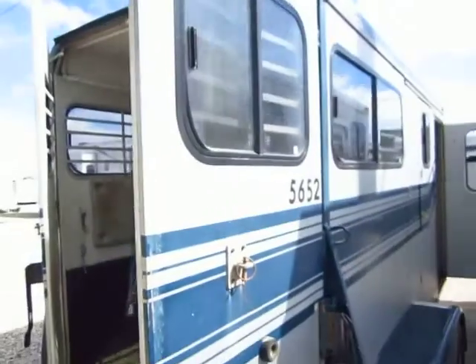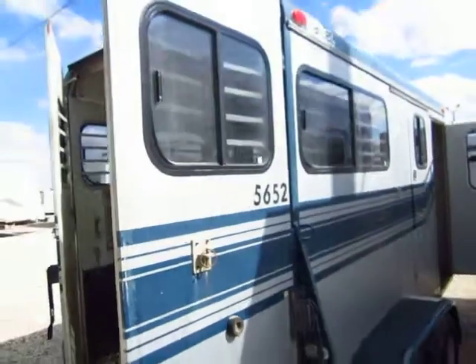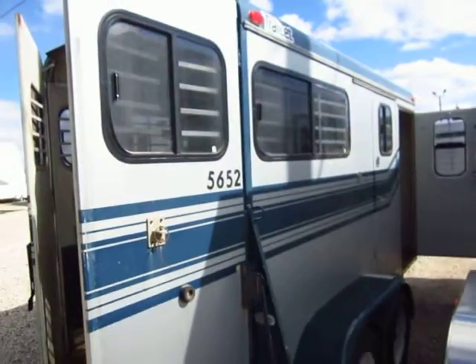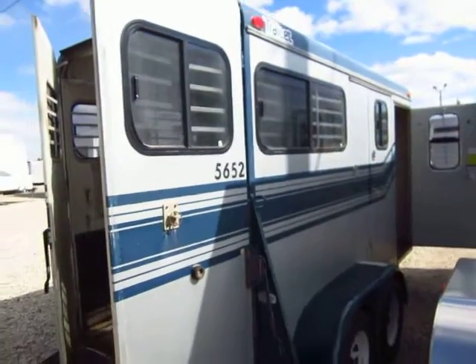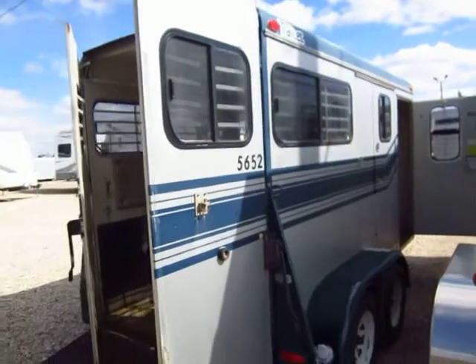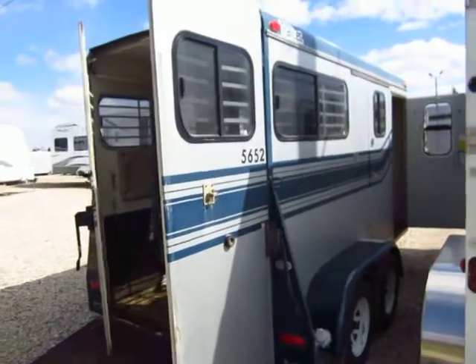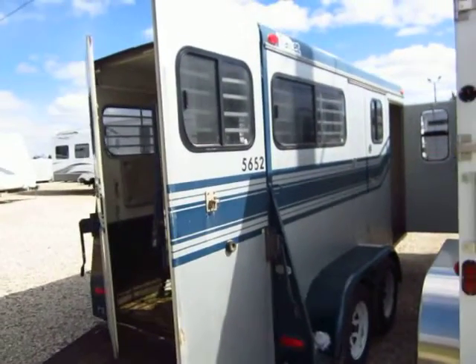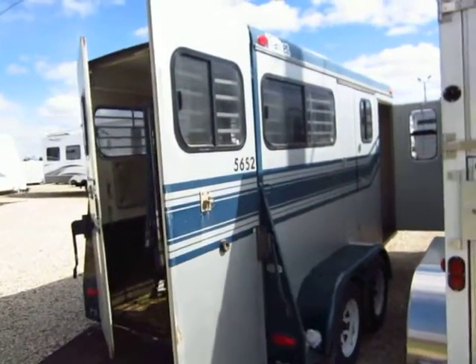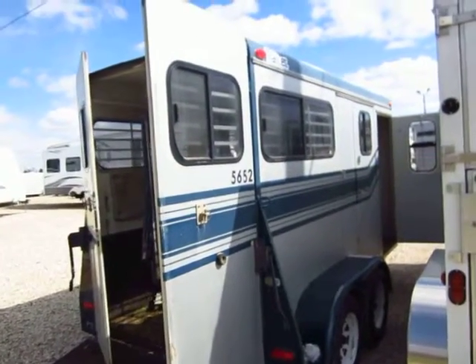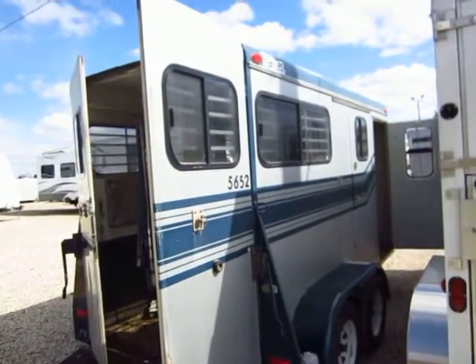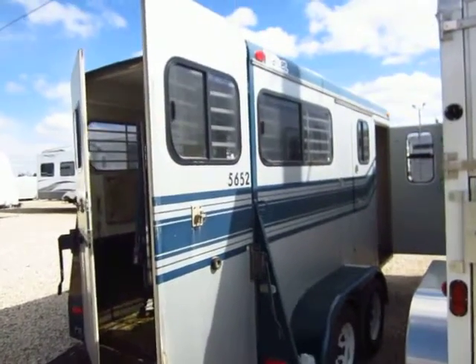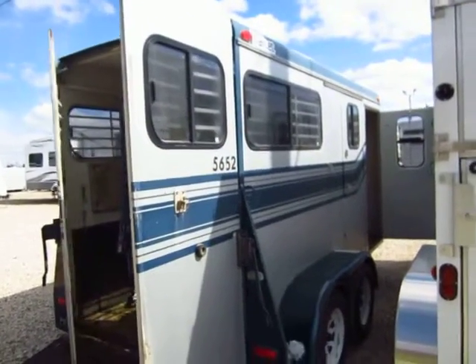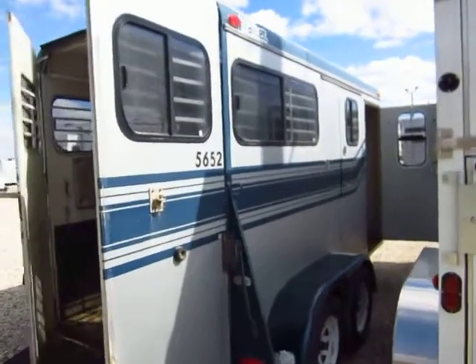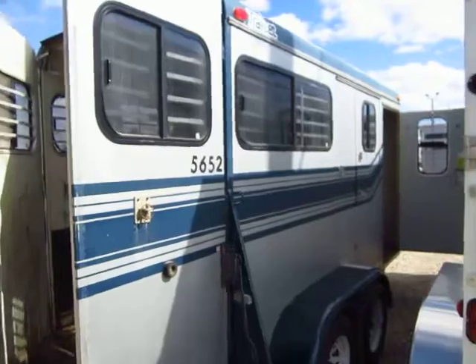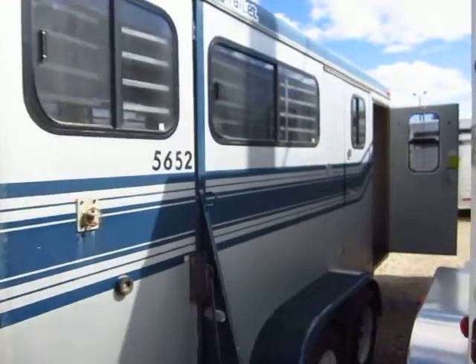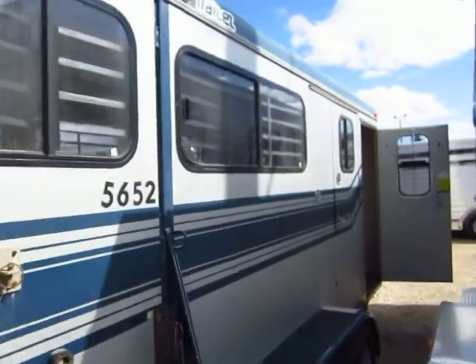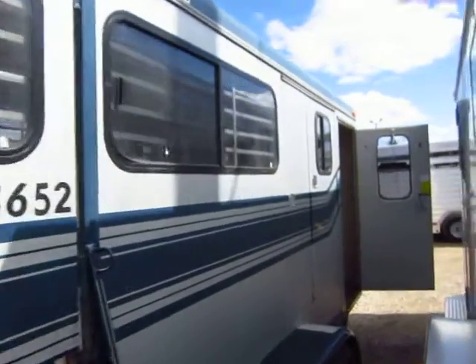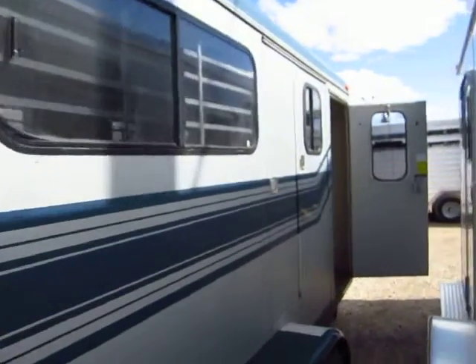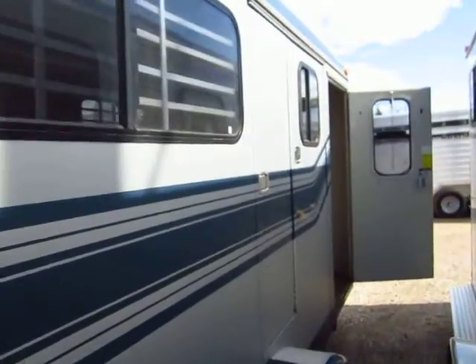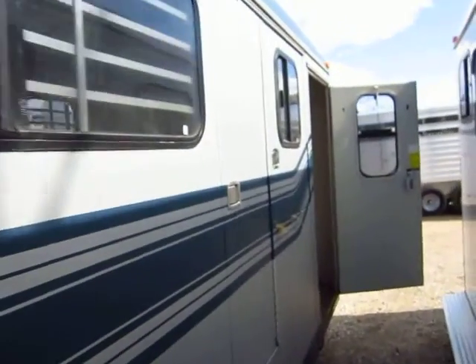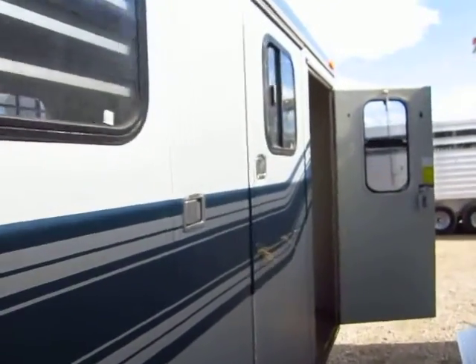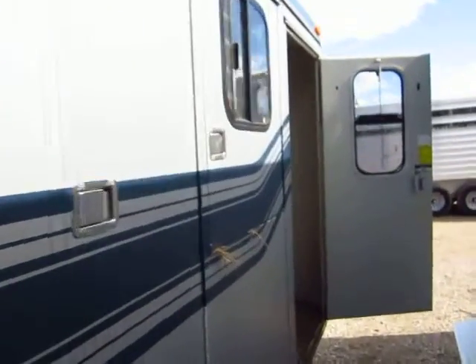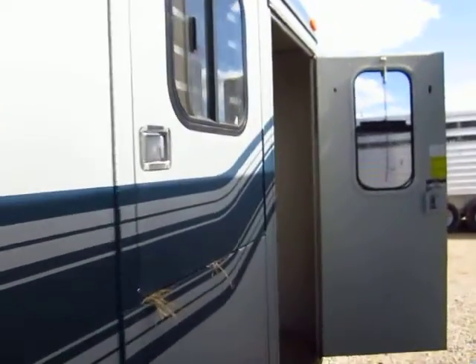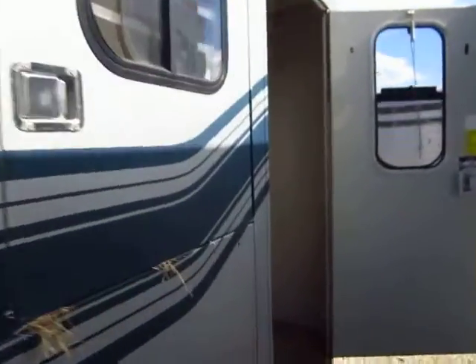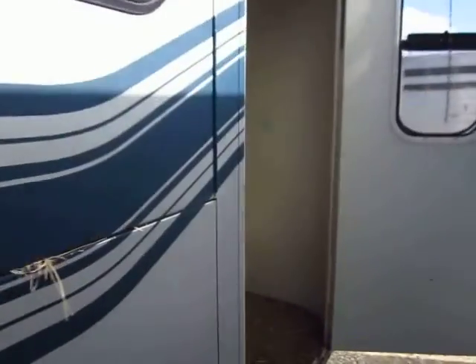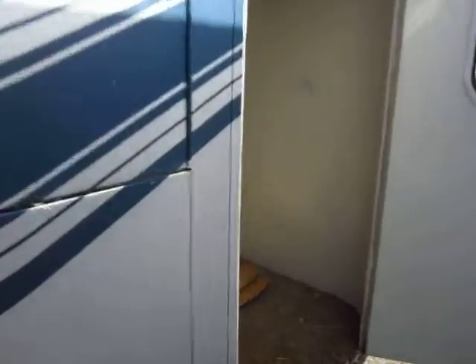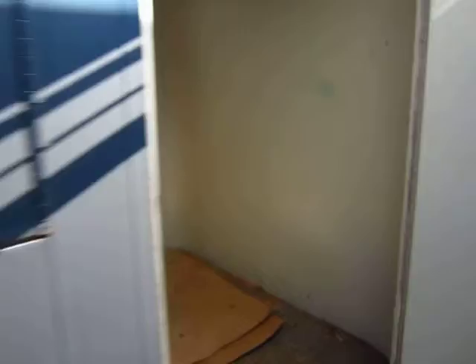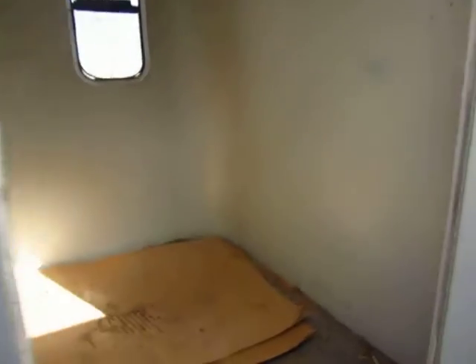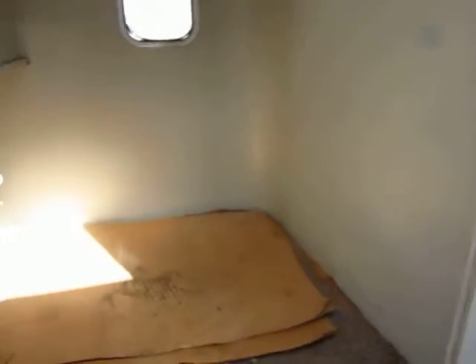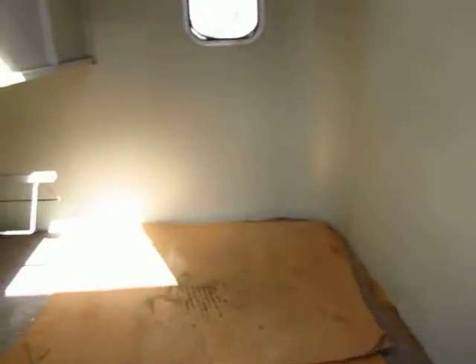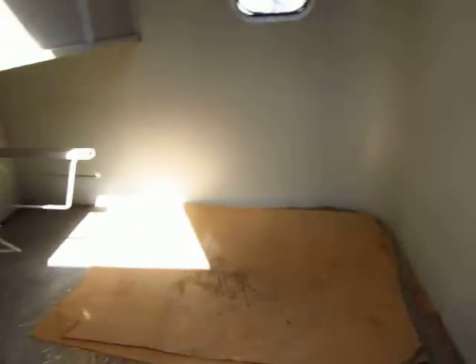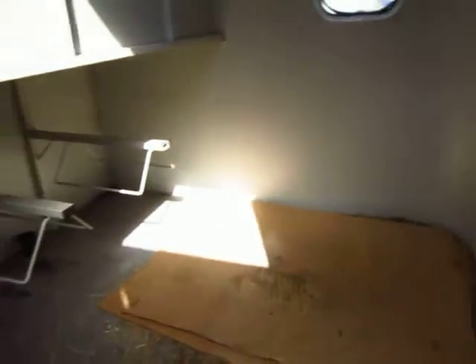If you've got a big giant gooseneck or a living quarter and you just need to take an animal to the vet, this is perfect — this is all you need. If you don't want to haul the big 35-foot trailer out and around, you can do that.